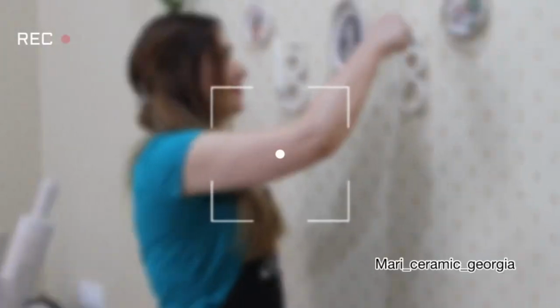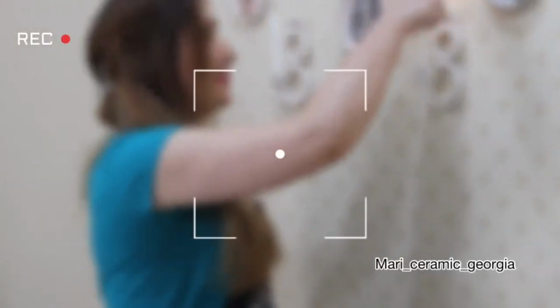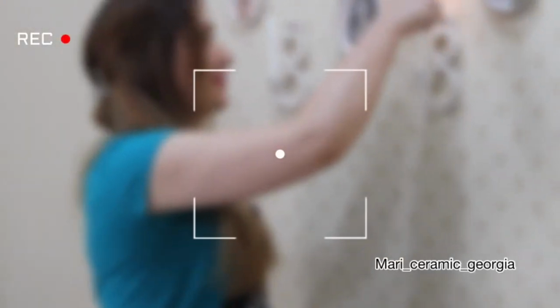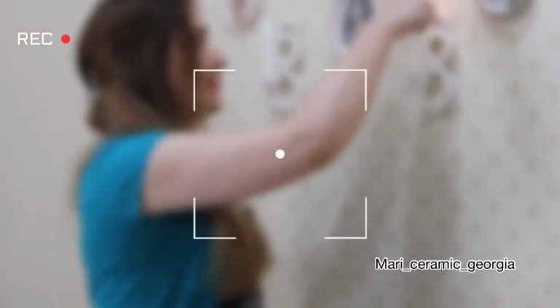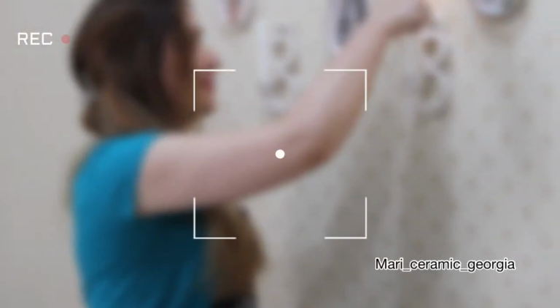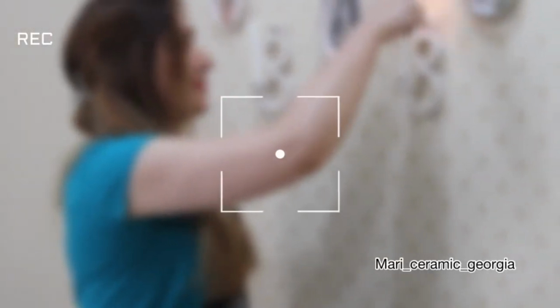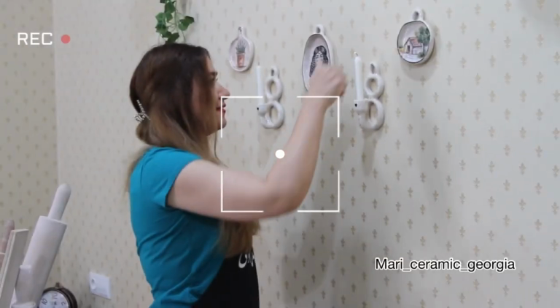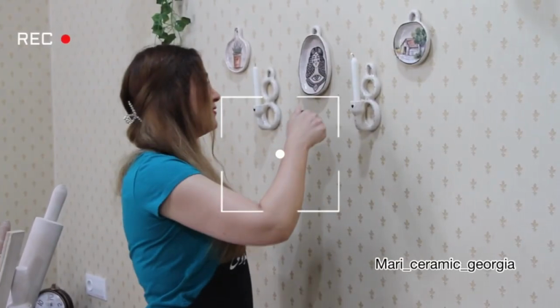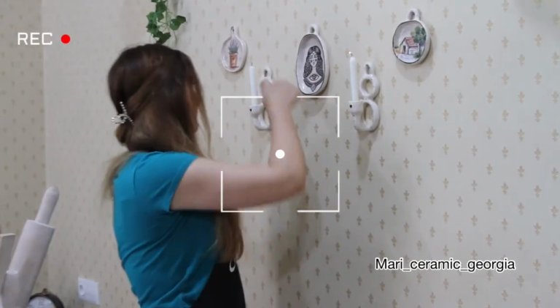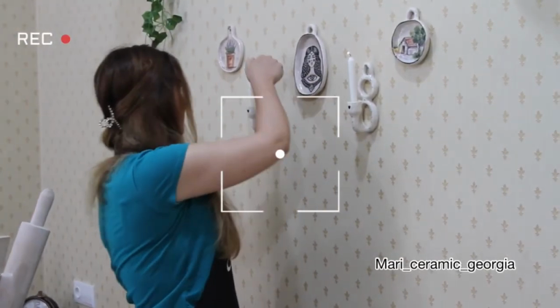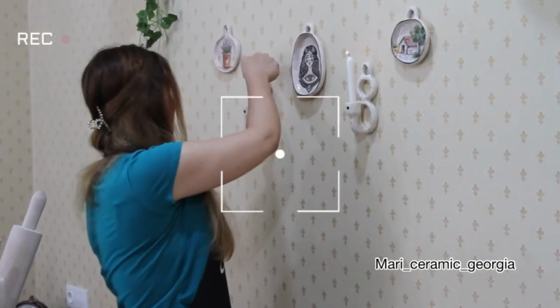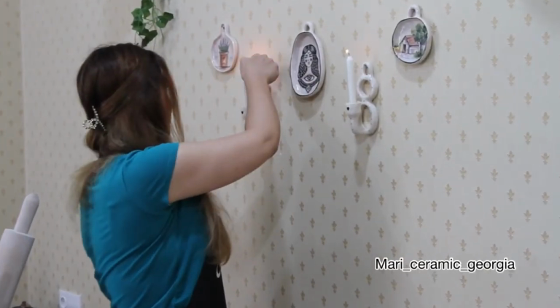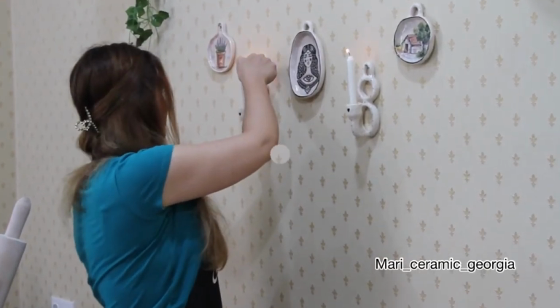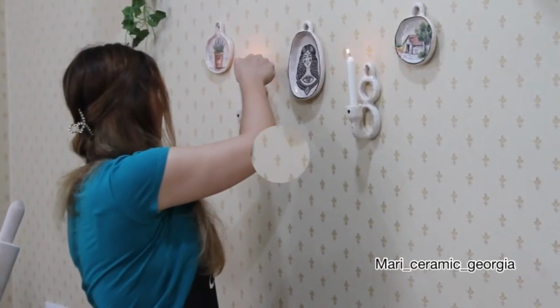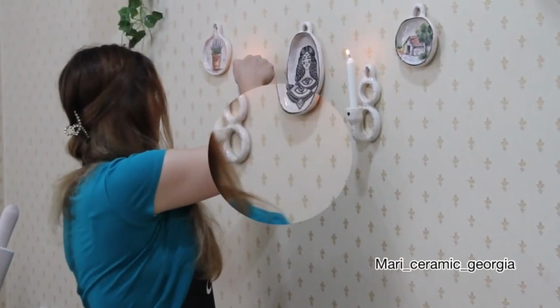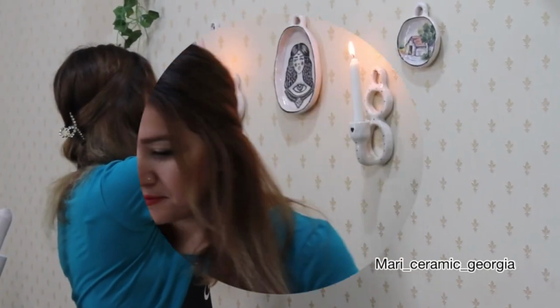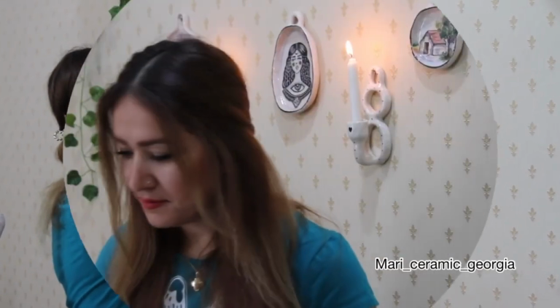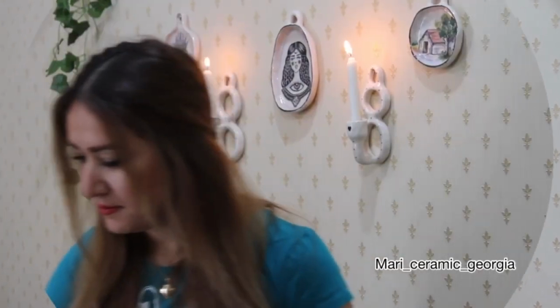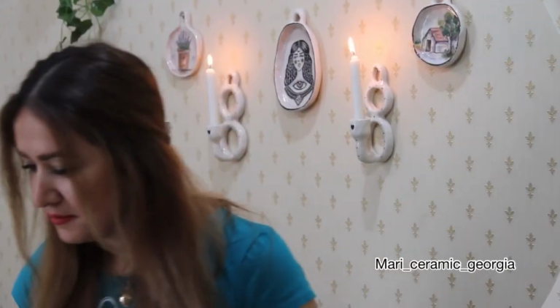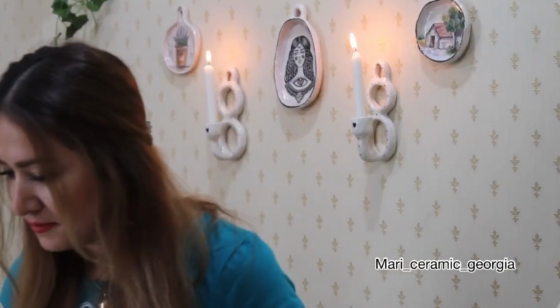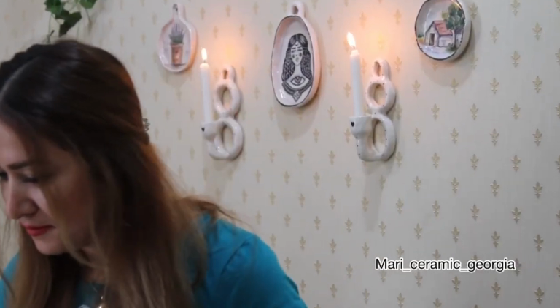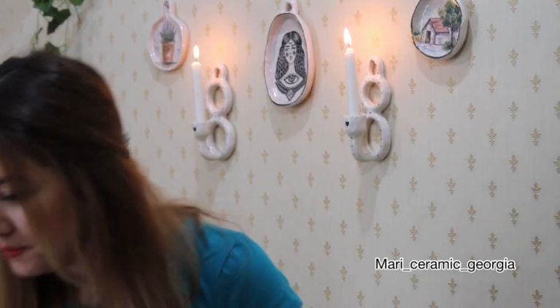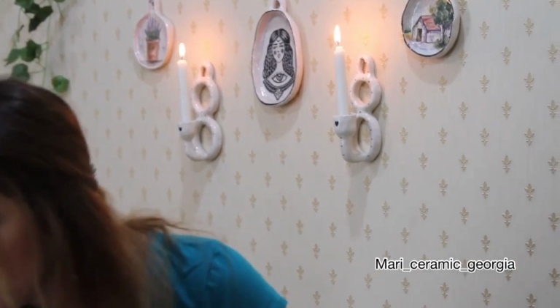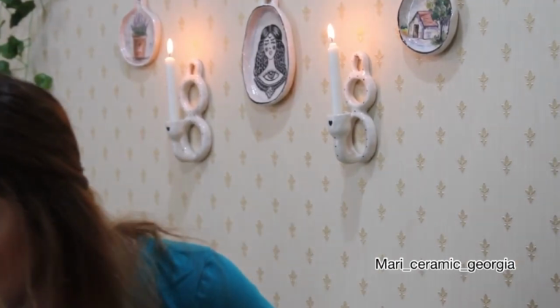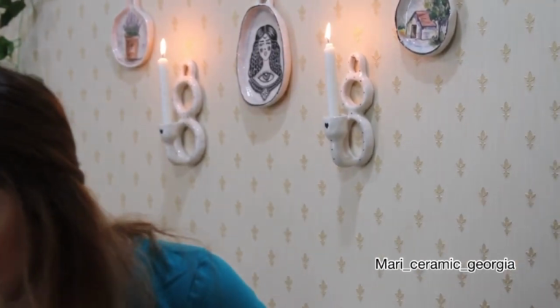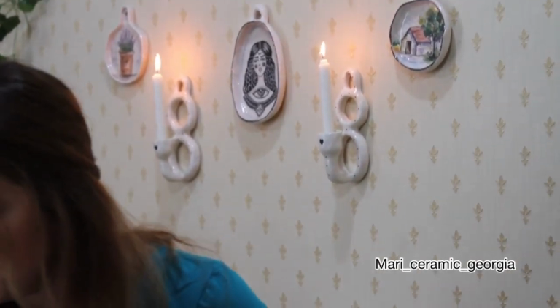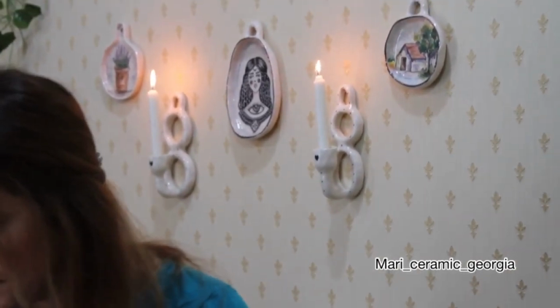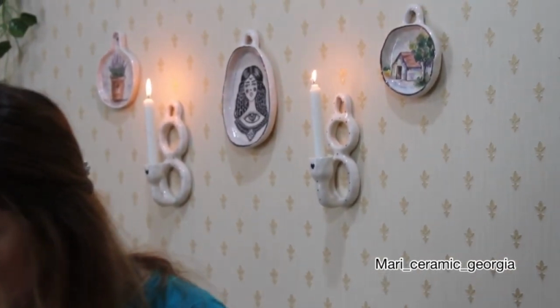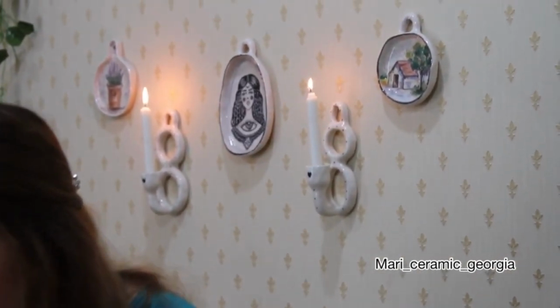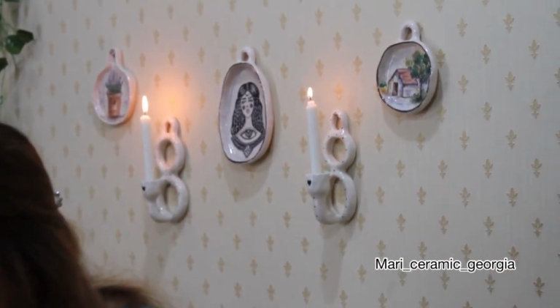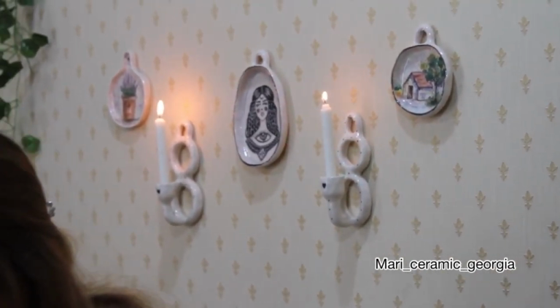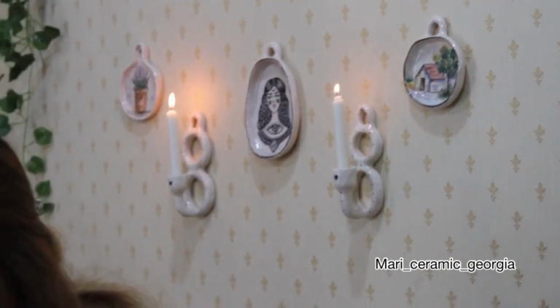Hello everyone, my name is Mari and today I'm going to teach you how to make a ceramic cheese board.